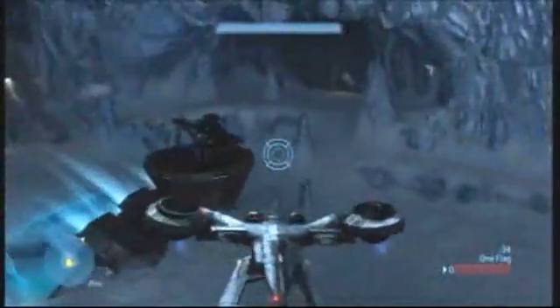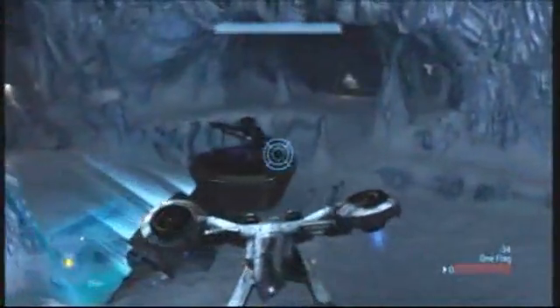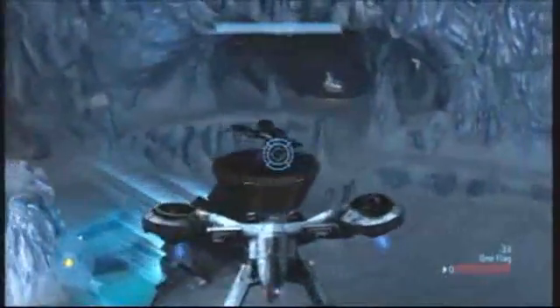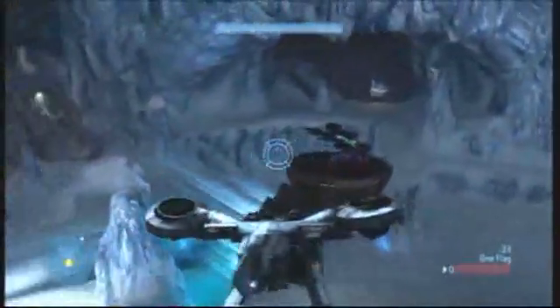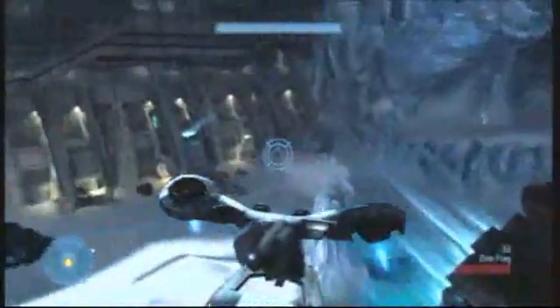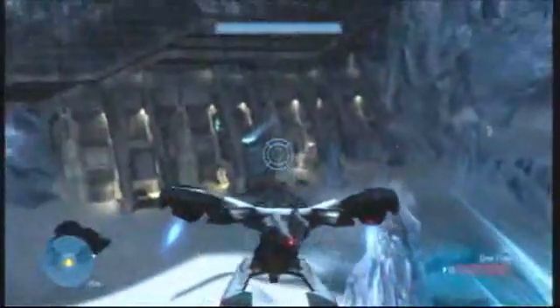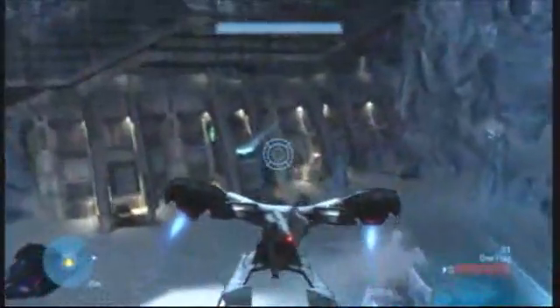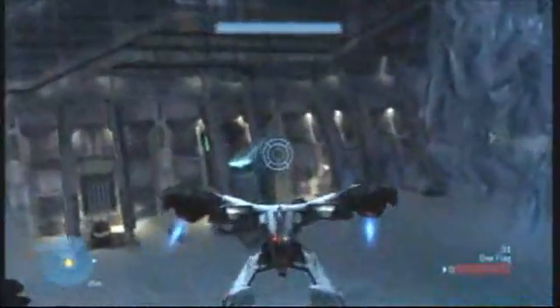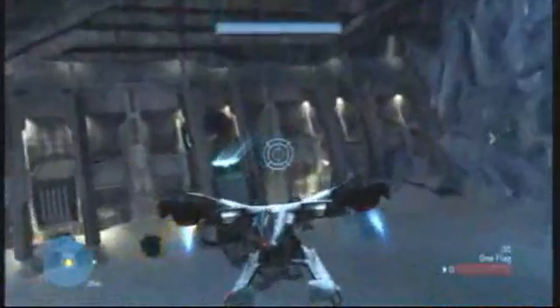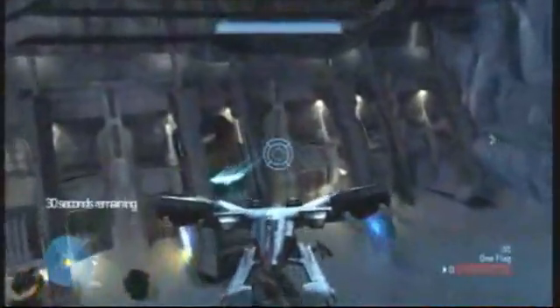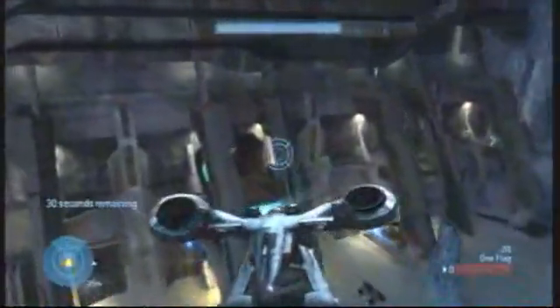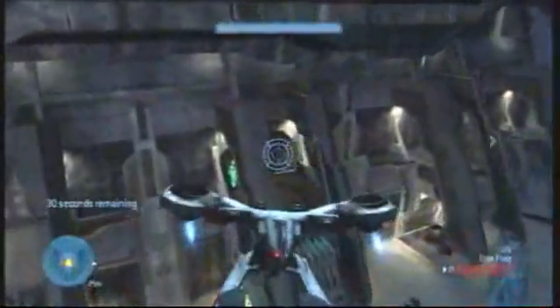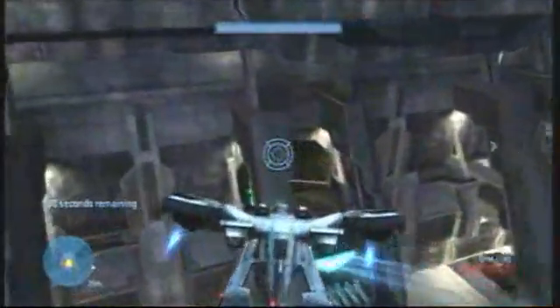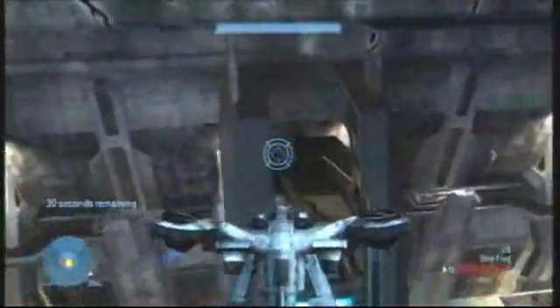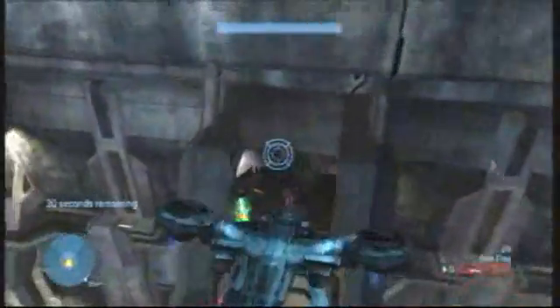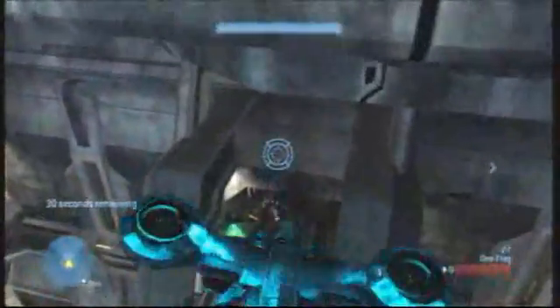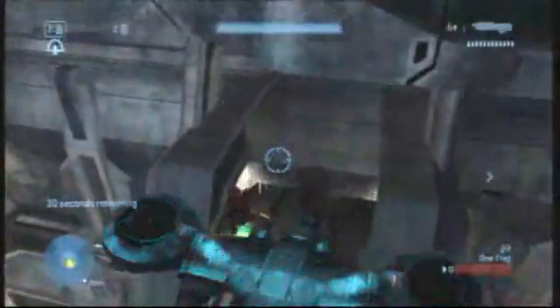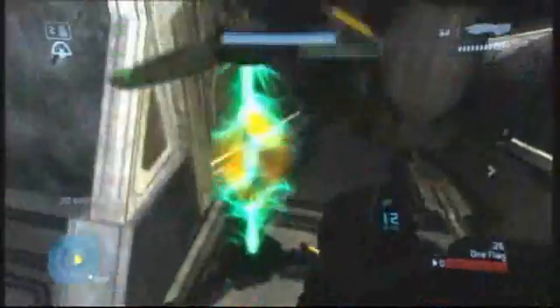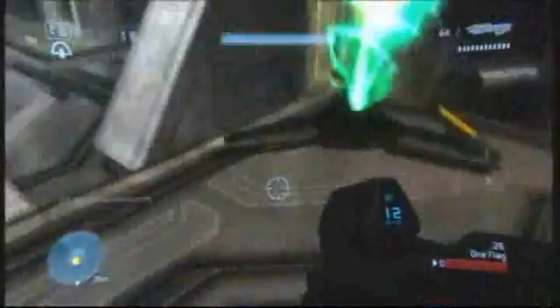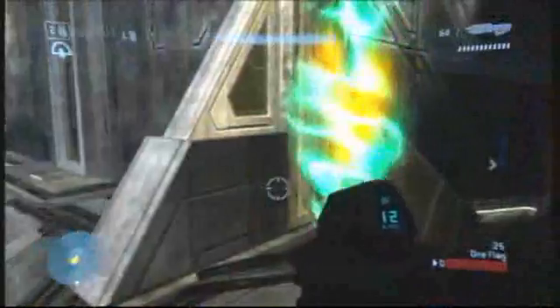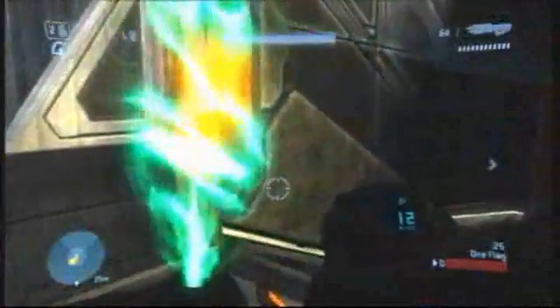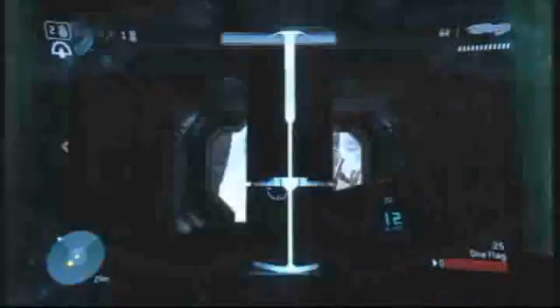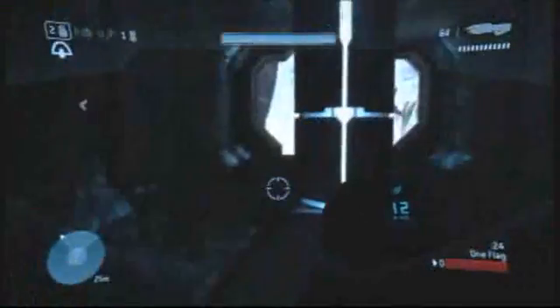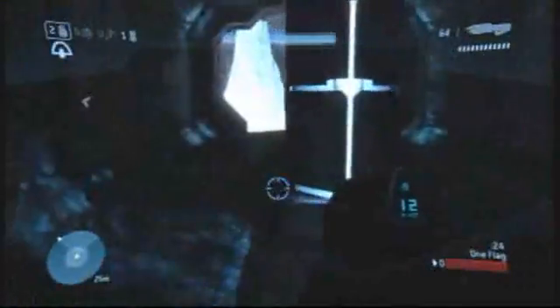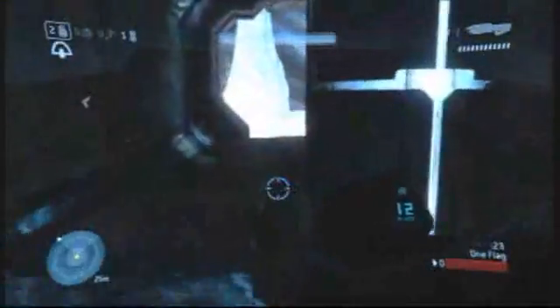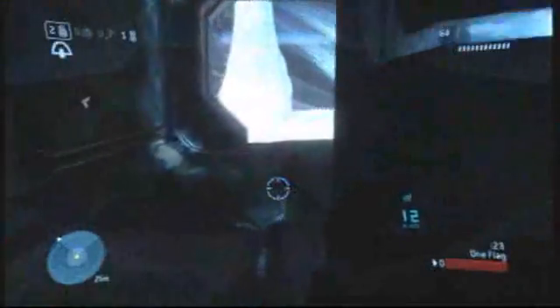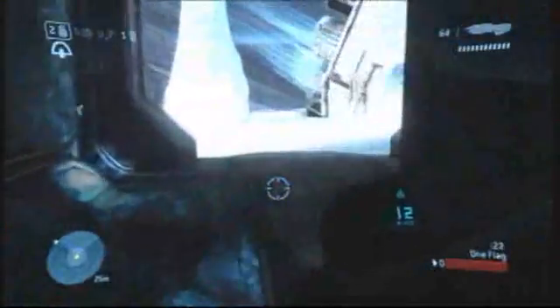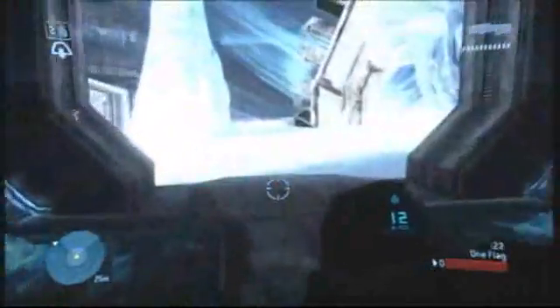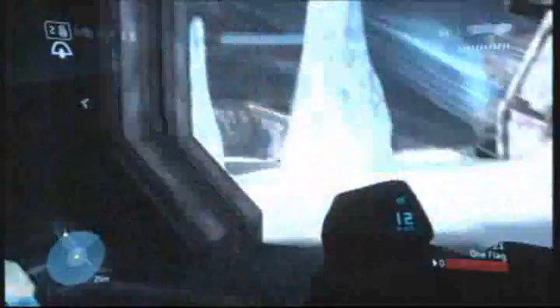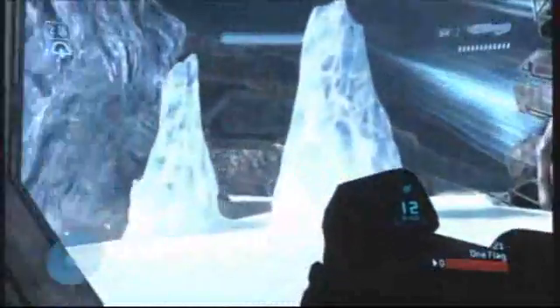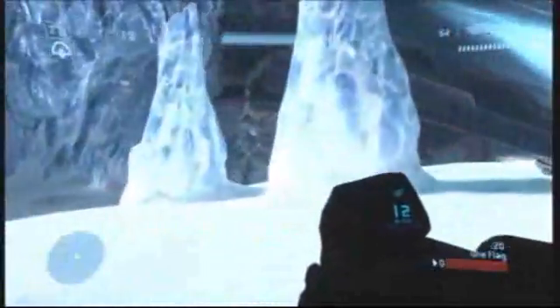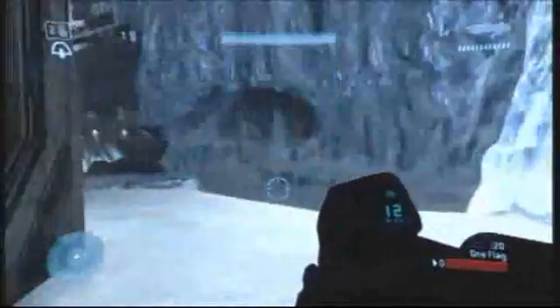This is the attacker's side of the base. You'll notice that there's the hornet and banshee we're talking about, a bunch of vehicles on the bottom like the wraith and the scorpion tank. So you have a few armament options if you decide that you want to attack using a vehicle — a wide array of weaponry to use.